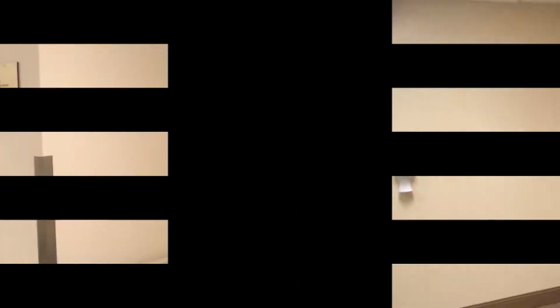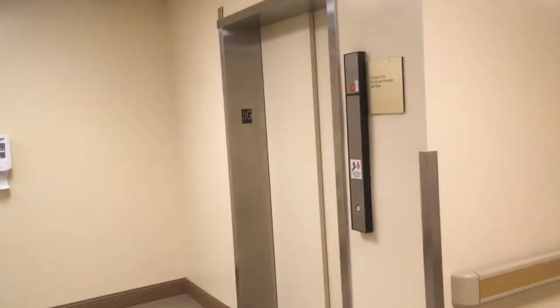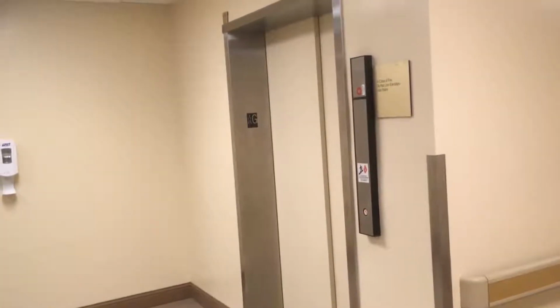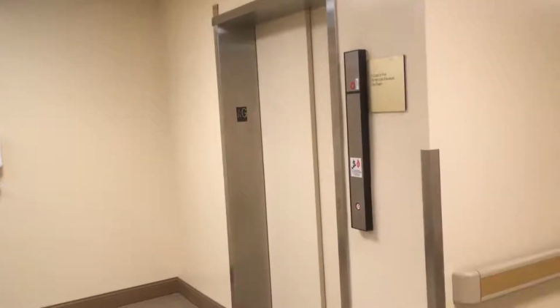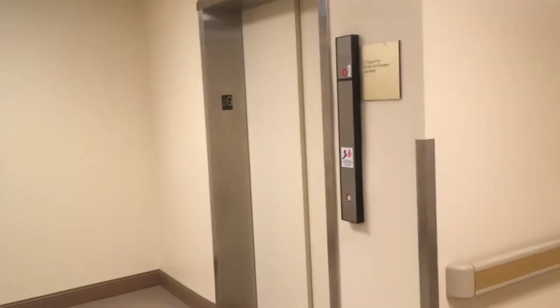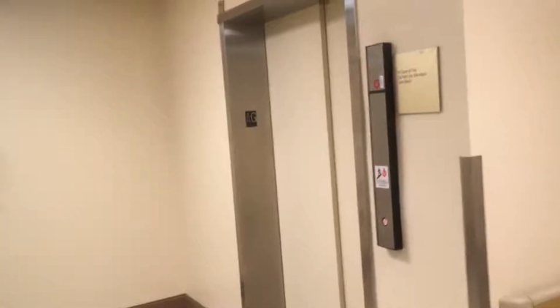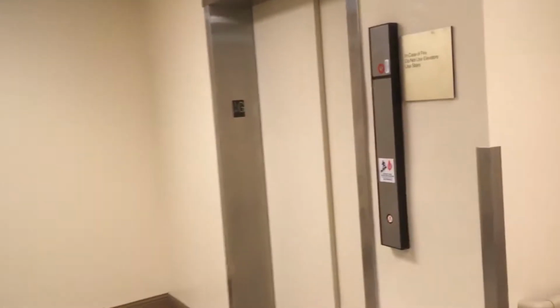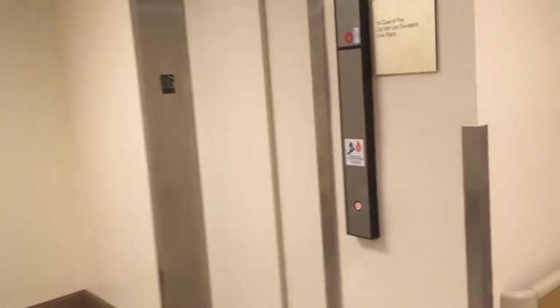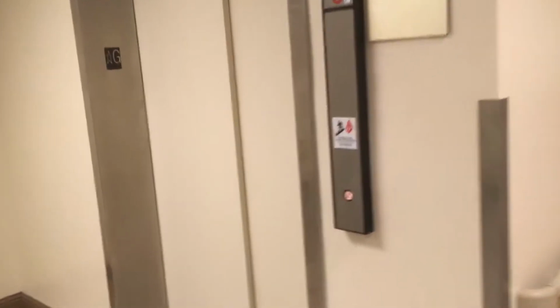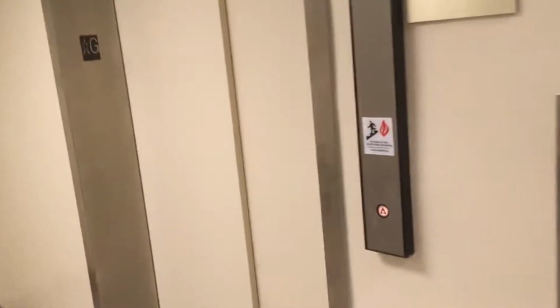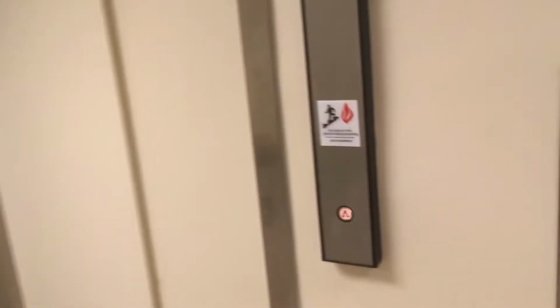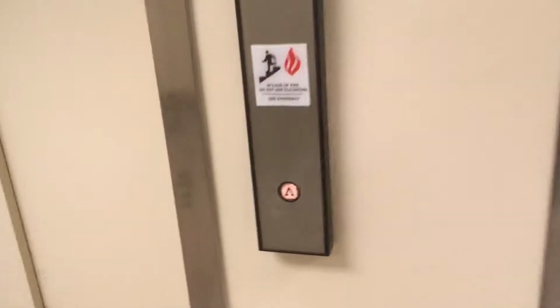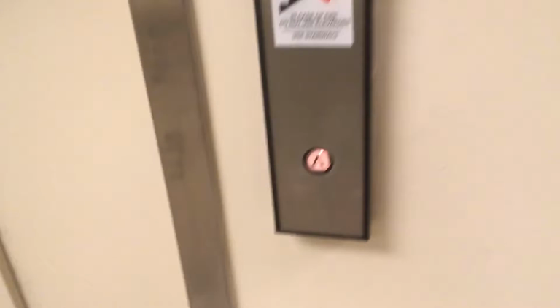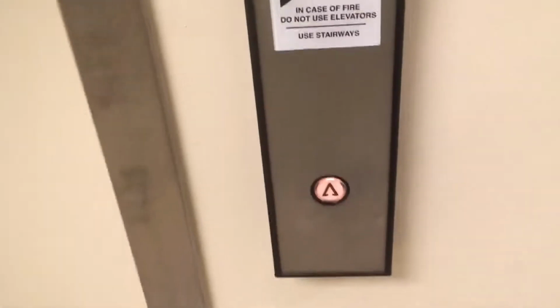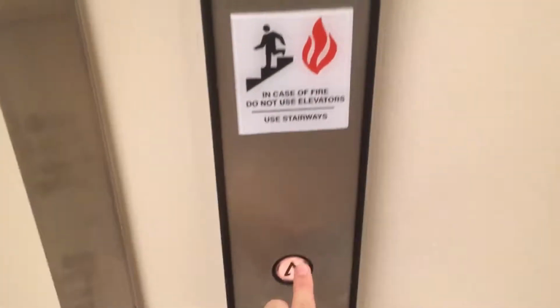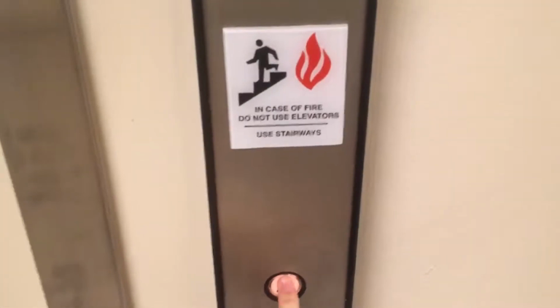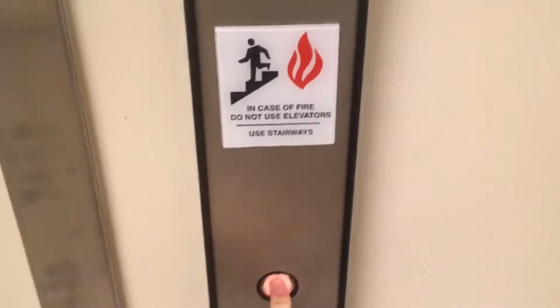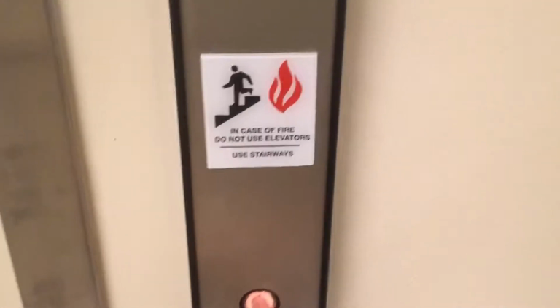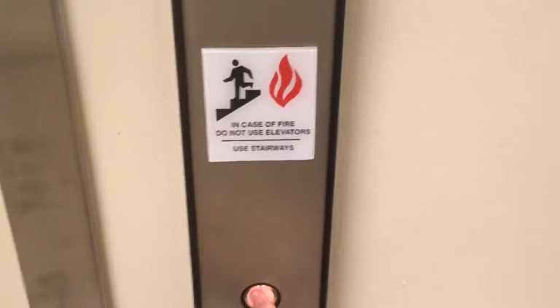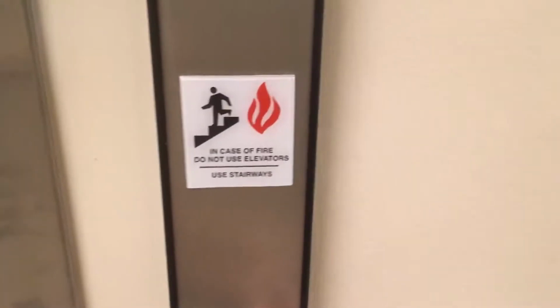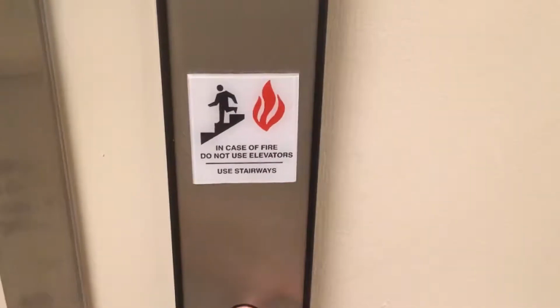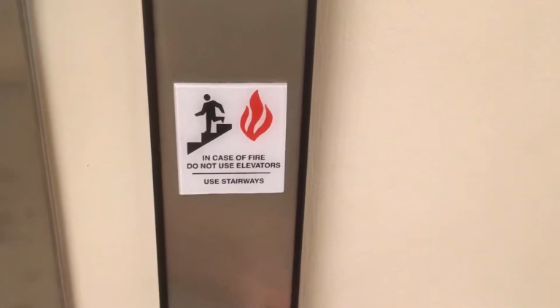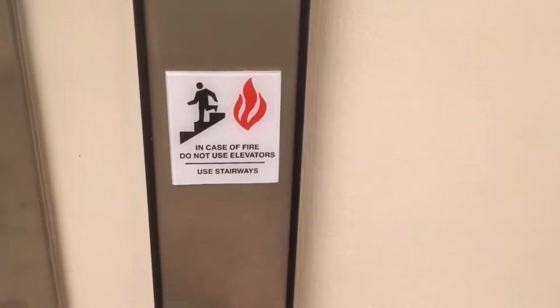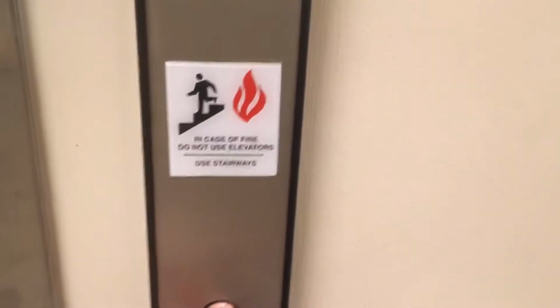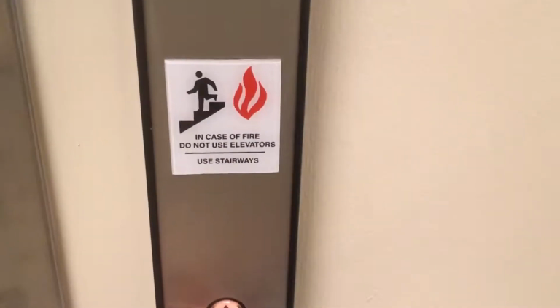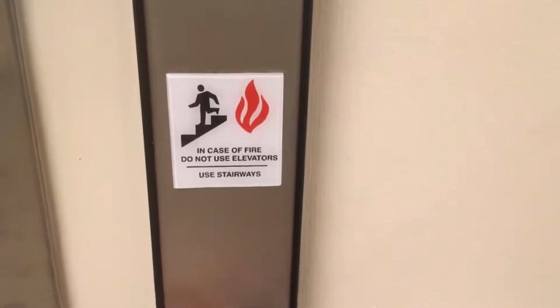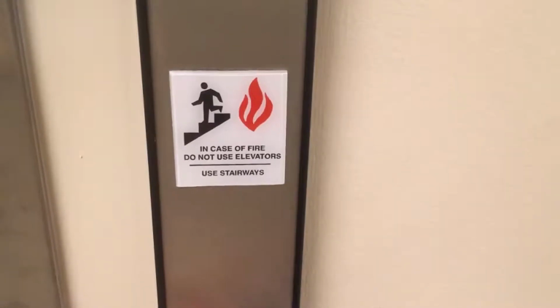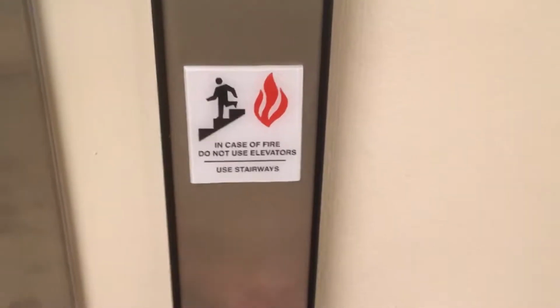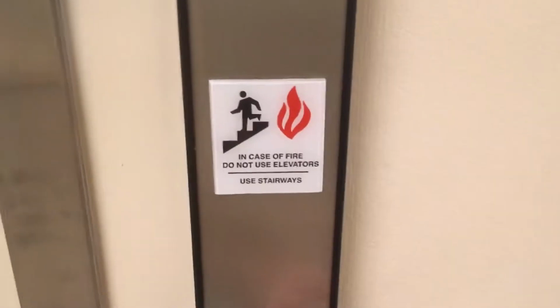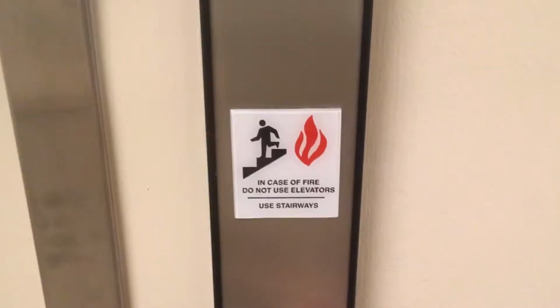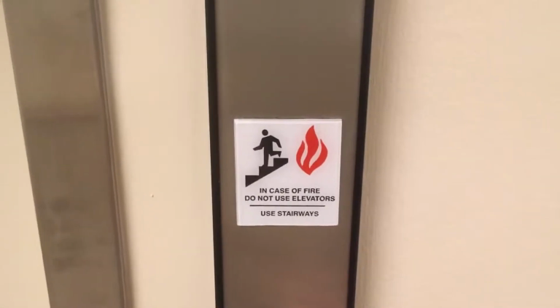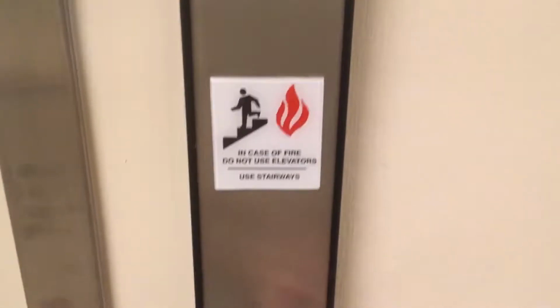This is a service elevator at the Western Pennsylvania Hospital Mellon Pavilion Wing in Bluefield, Pittsburgh, Pennsylvania. These are old Otis elevators but sadly got an Innovation Universal mod in the 90s.